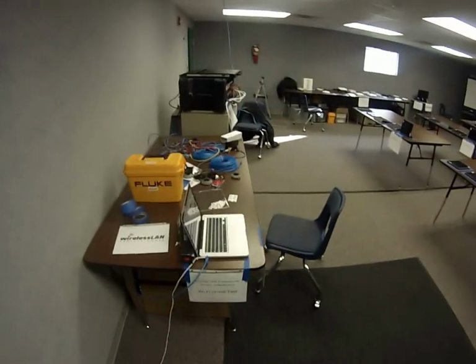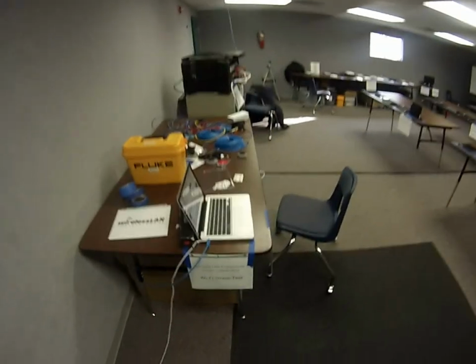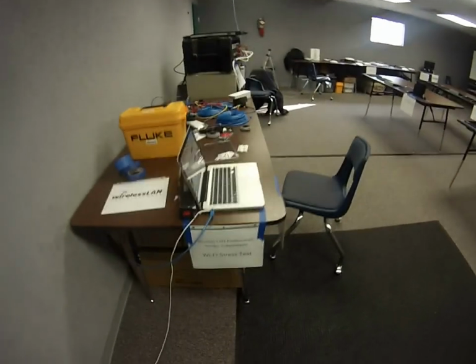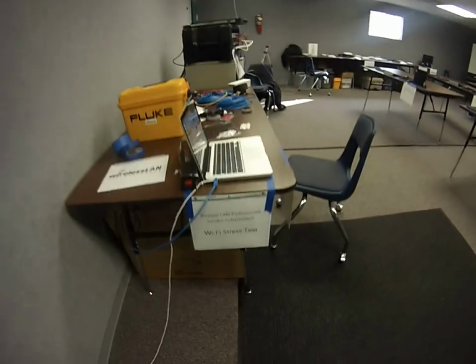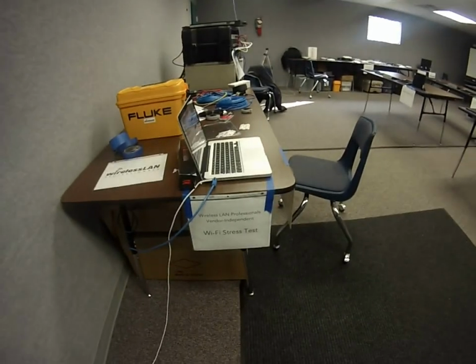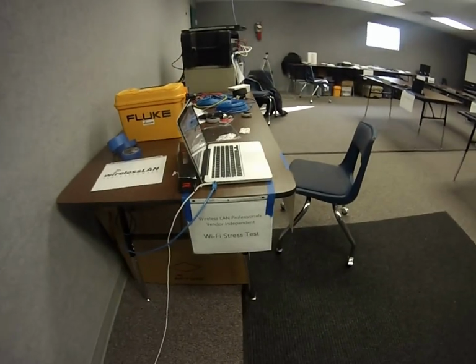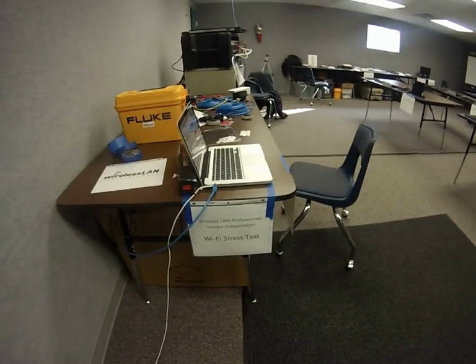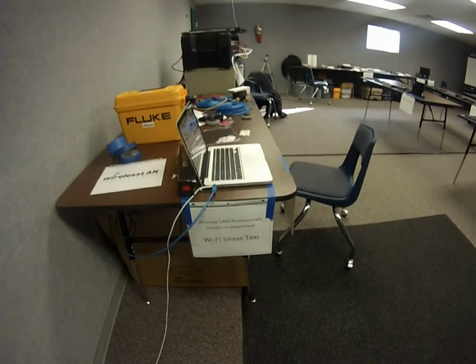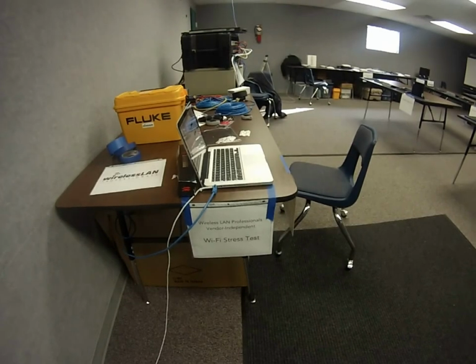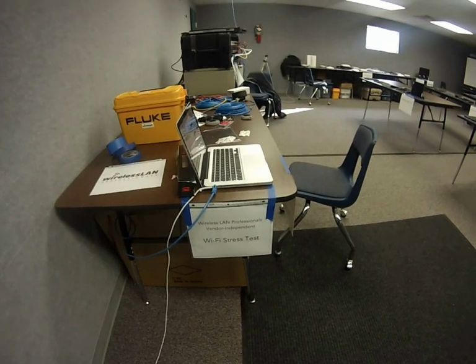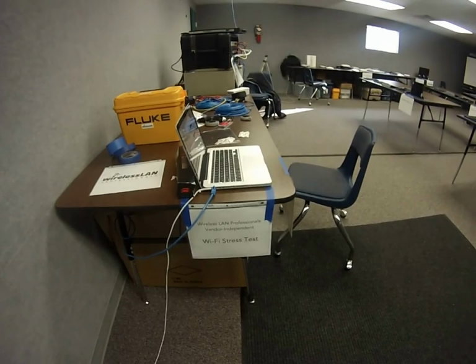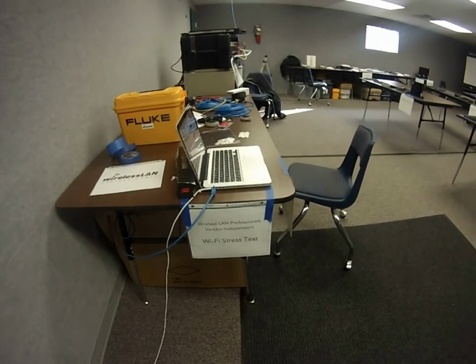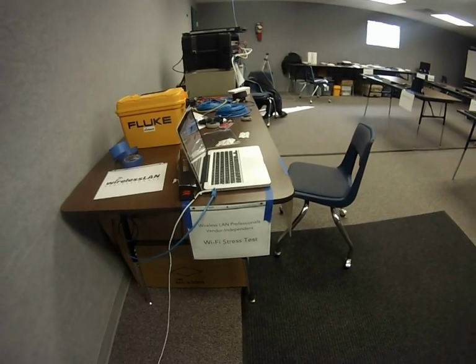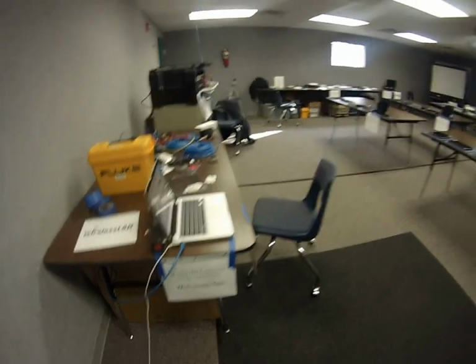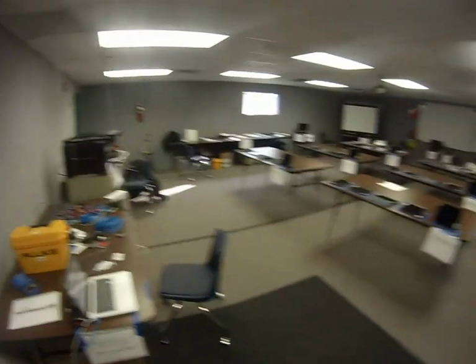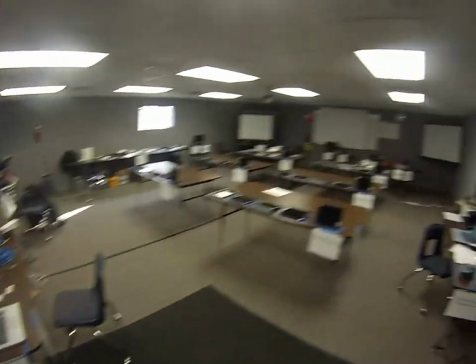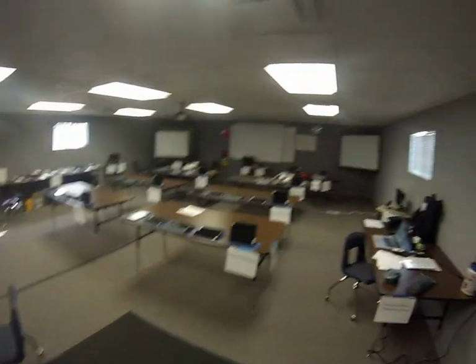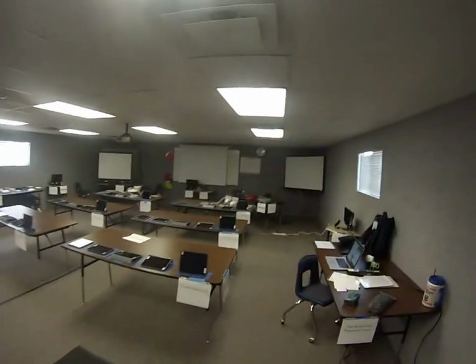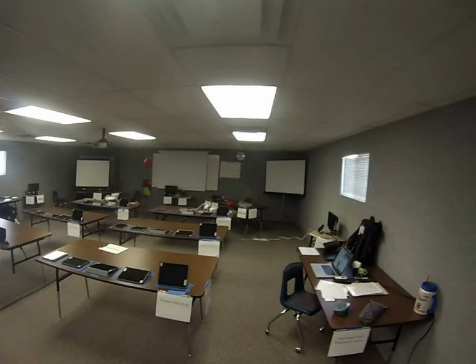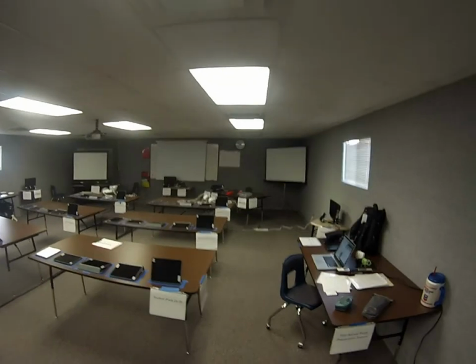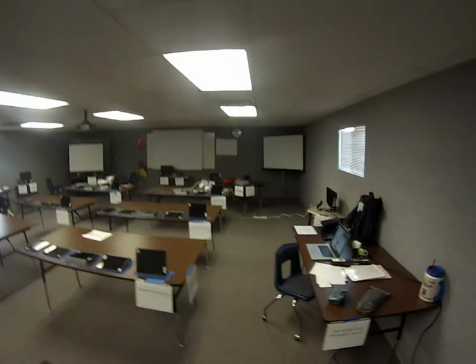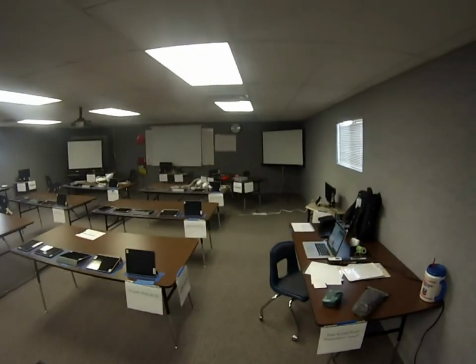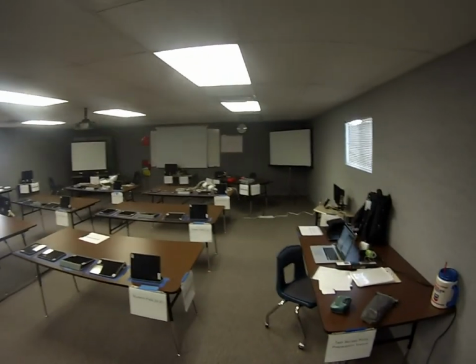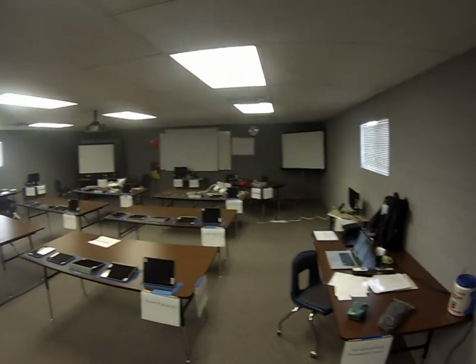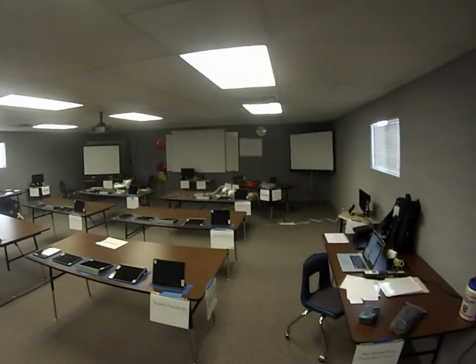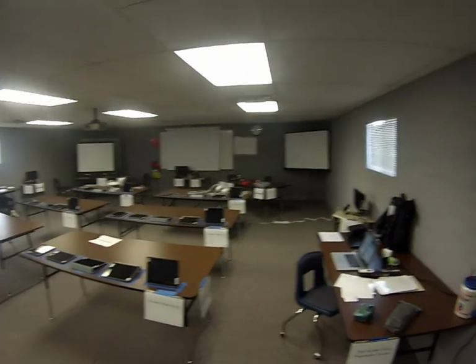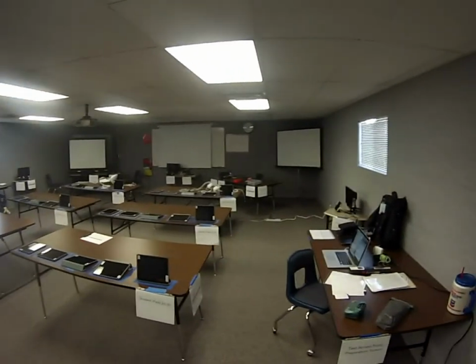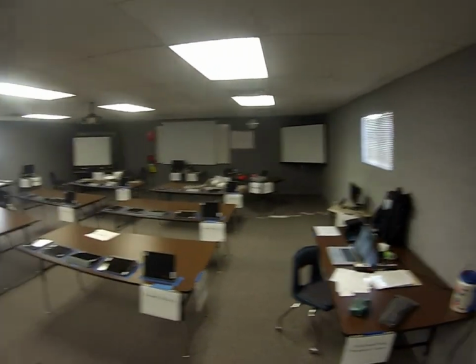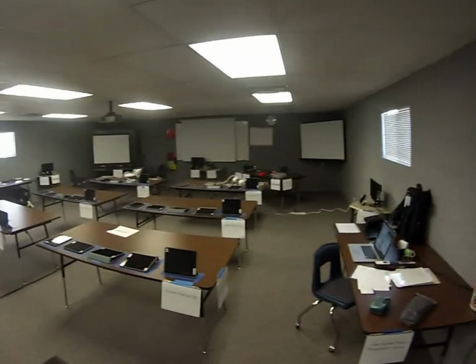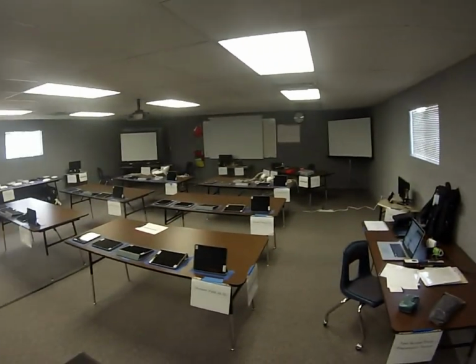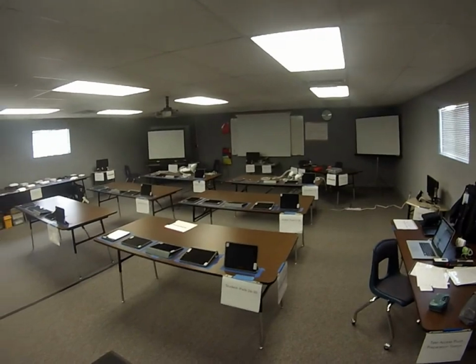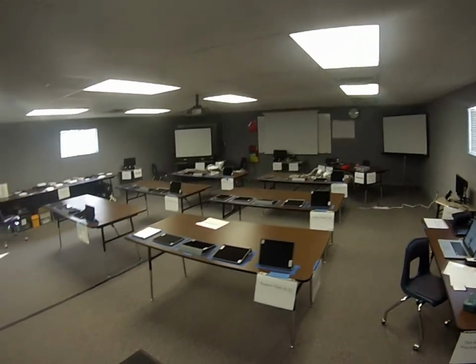Welcome. This is the Wireless LAN Professional Vendor Independent Wi-Fi Stress Test. This is the classroom we'll be using. It's part of Canyon School District, and we're using one of their classrooms to run the test in.